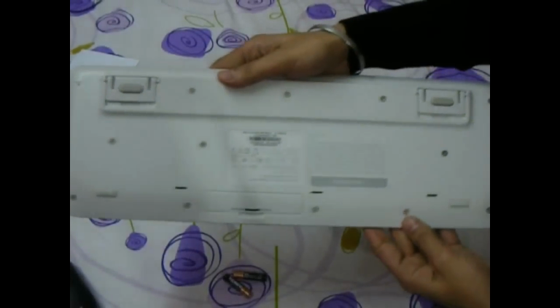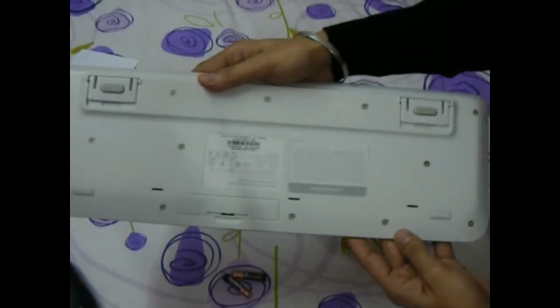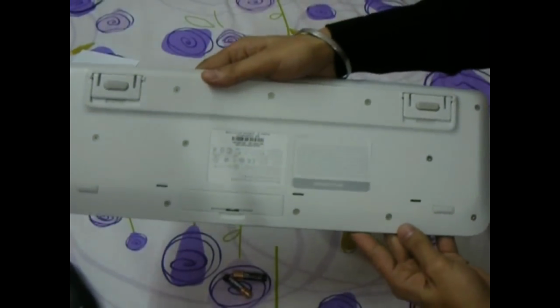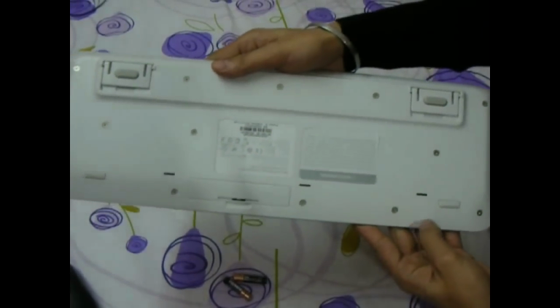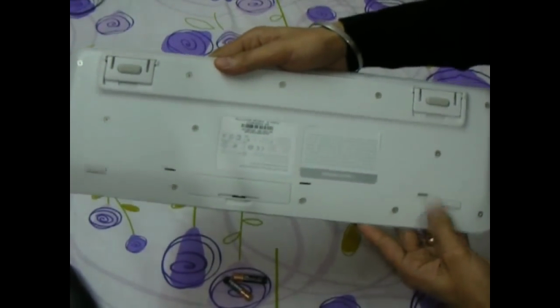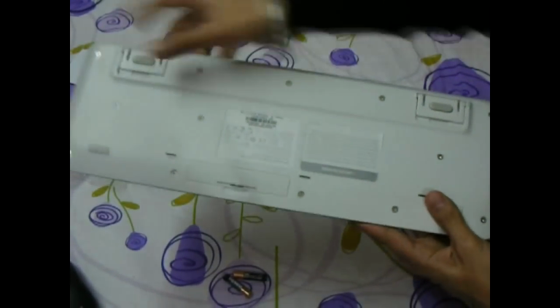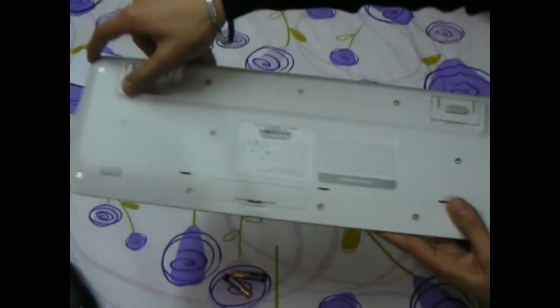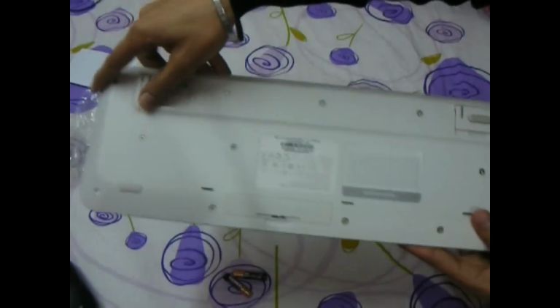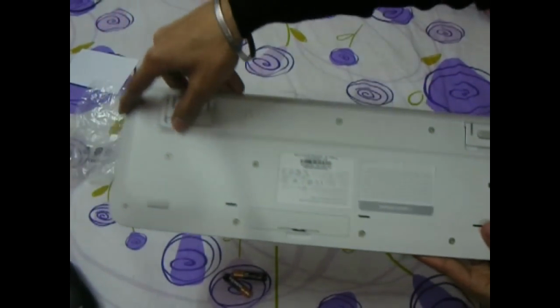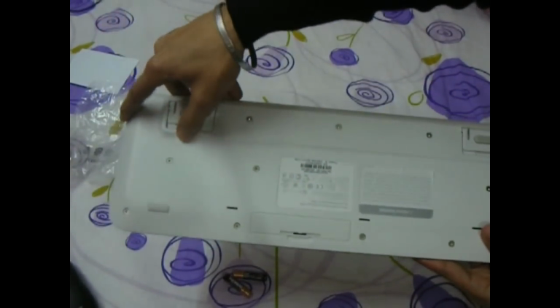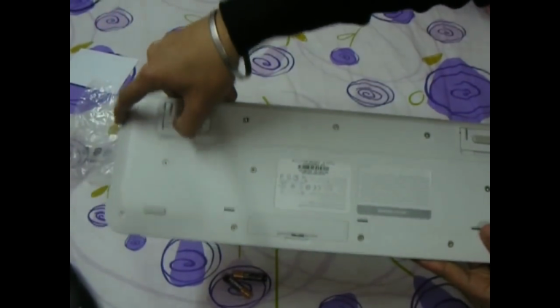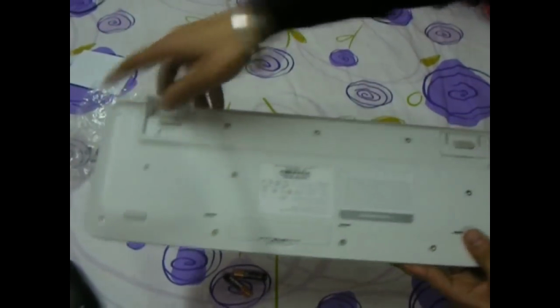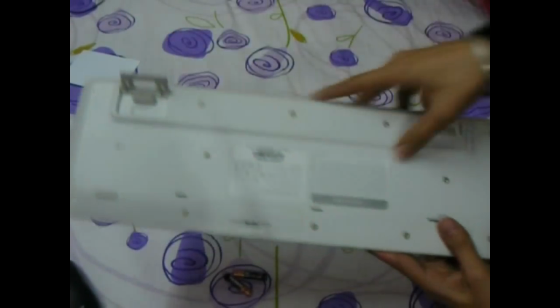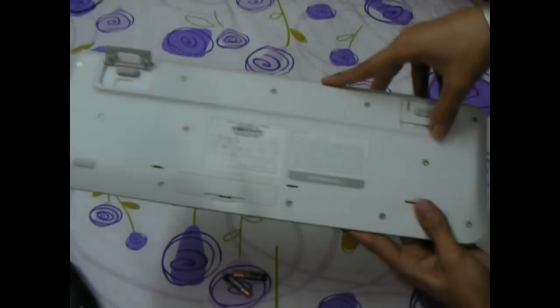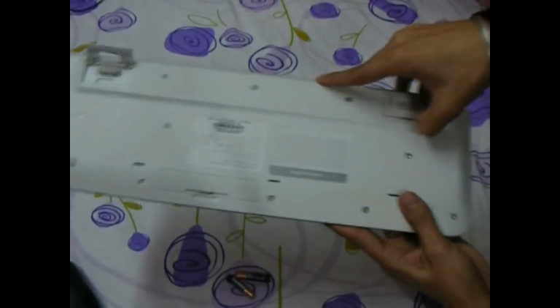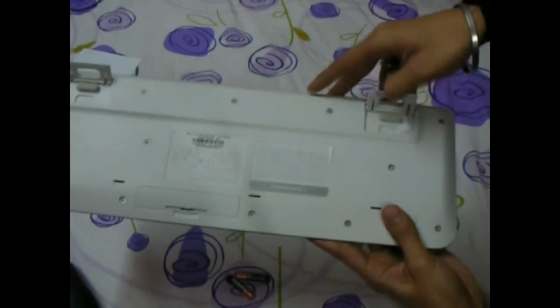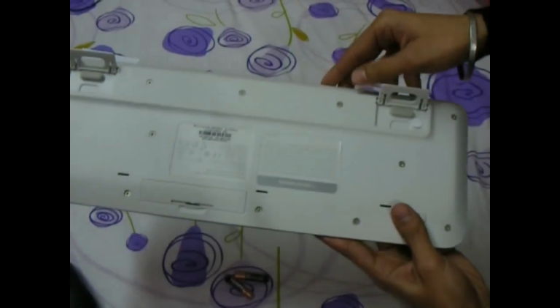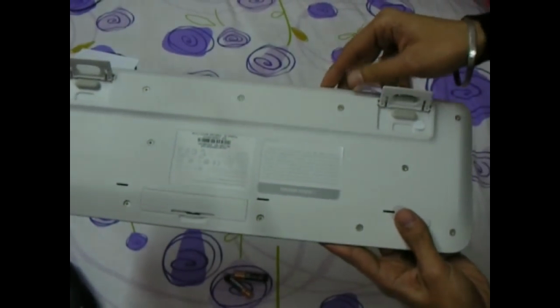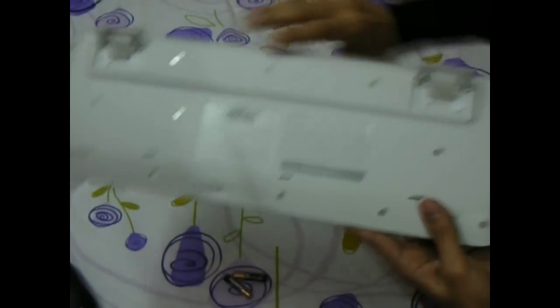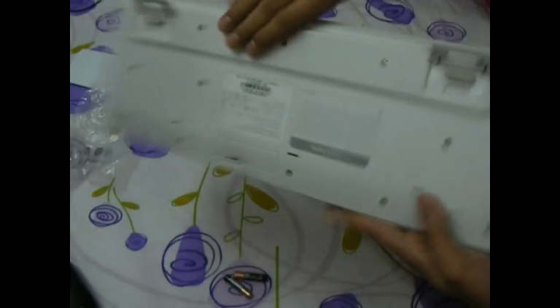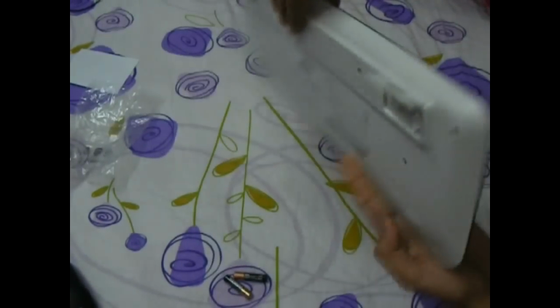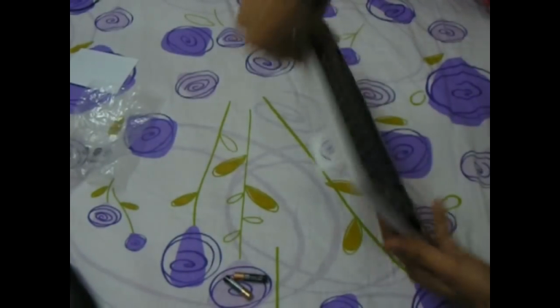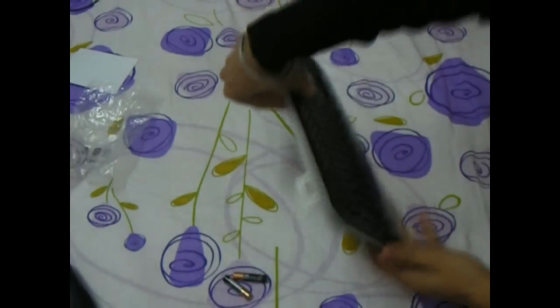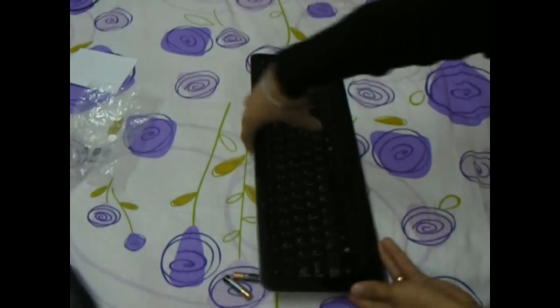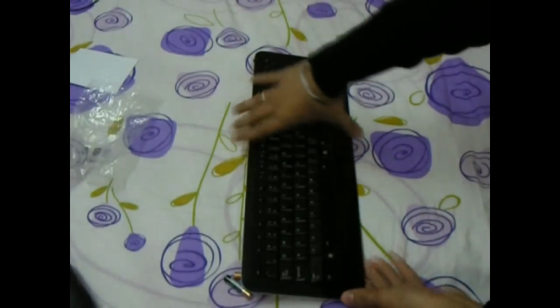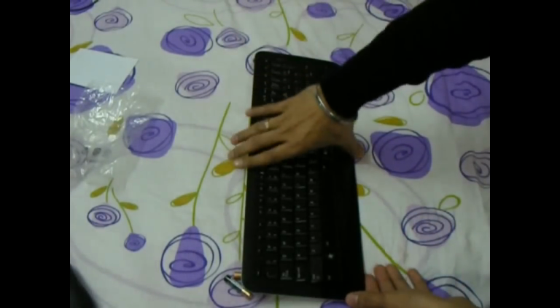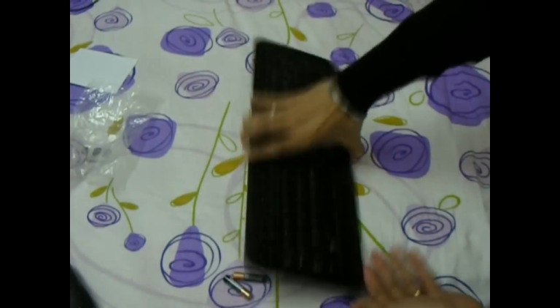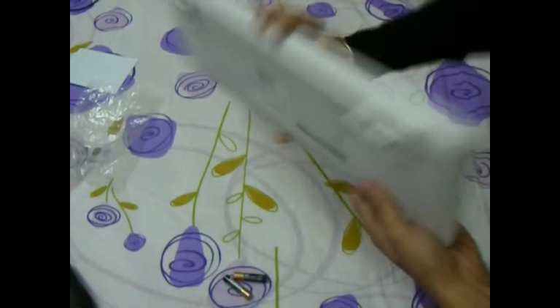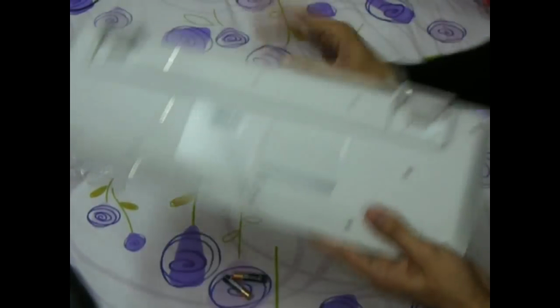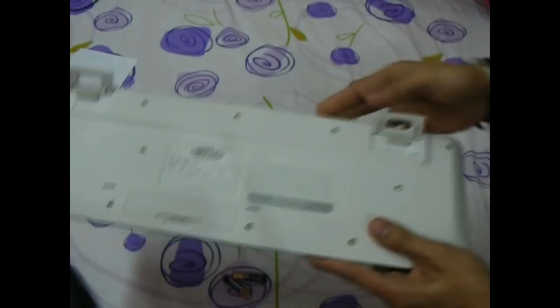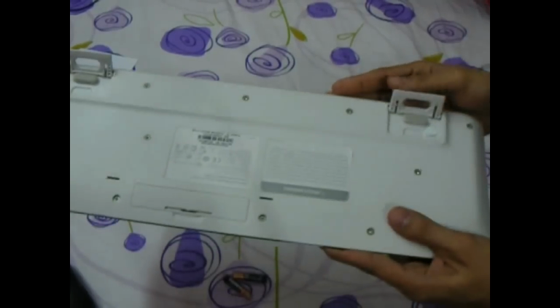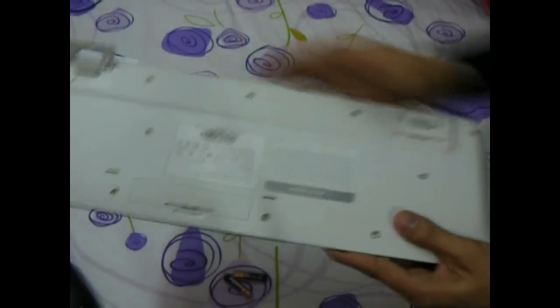The lower part of the keyboard is white and has flaps that can be extended in order to keep the keyboard at an angle, which is nice.